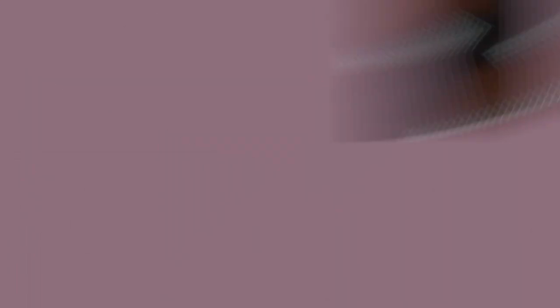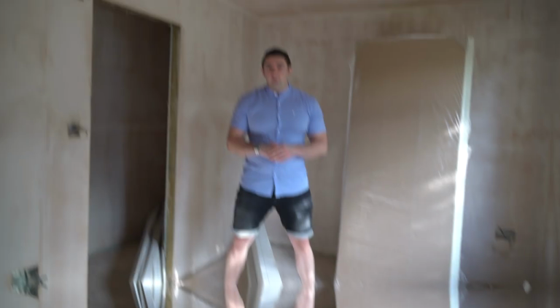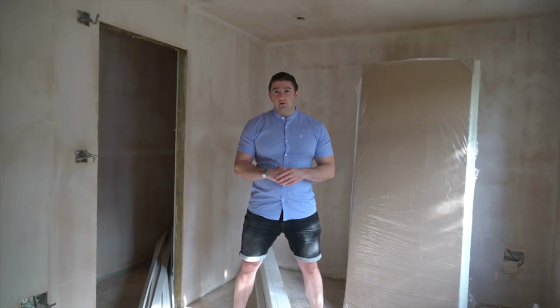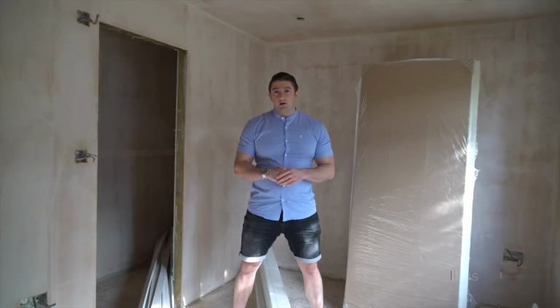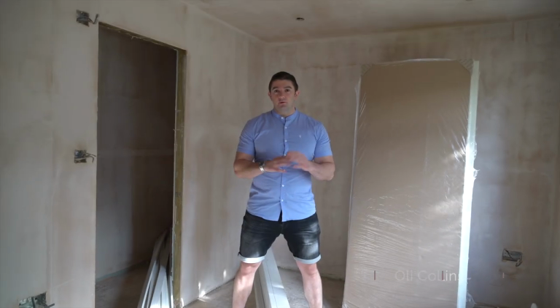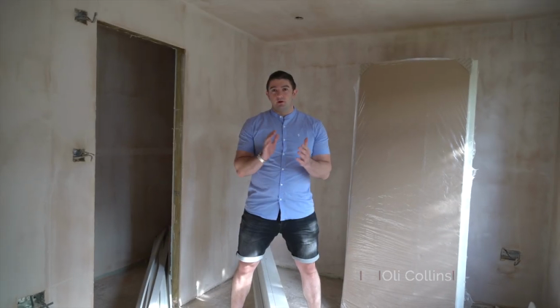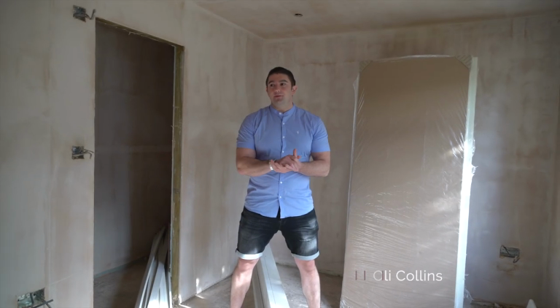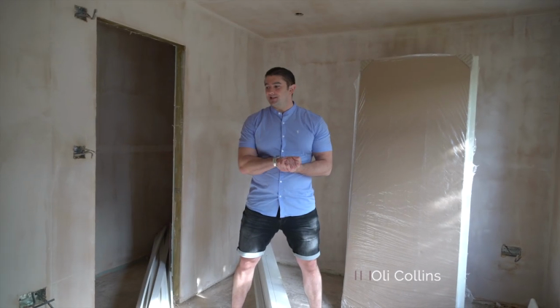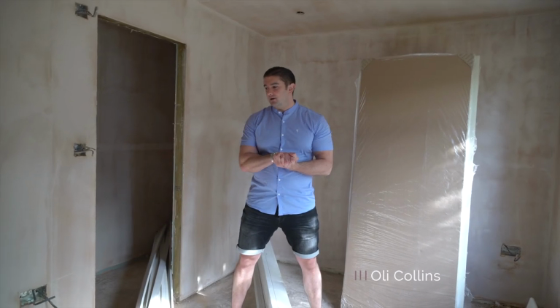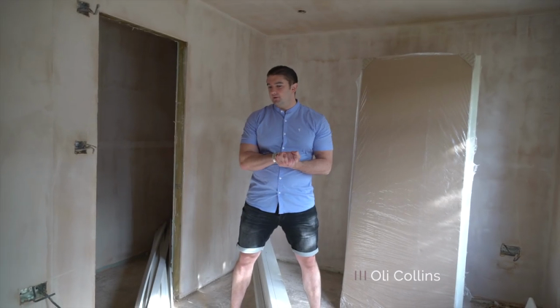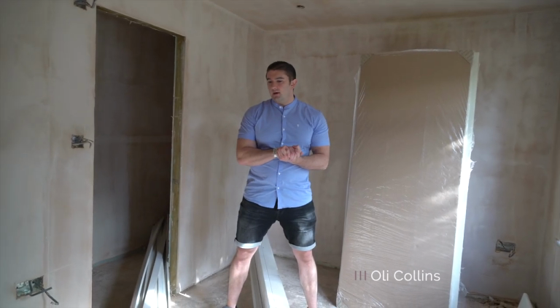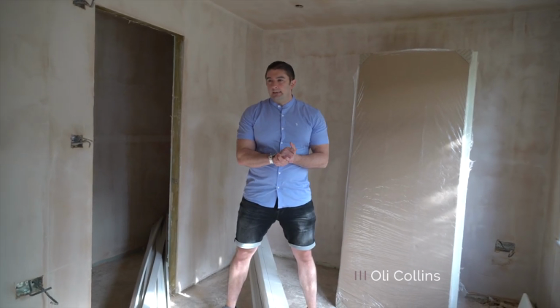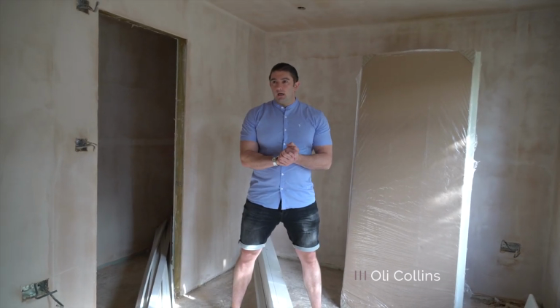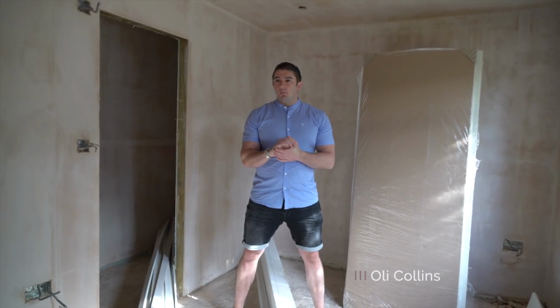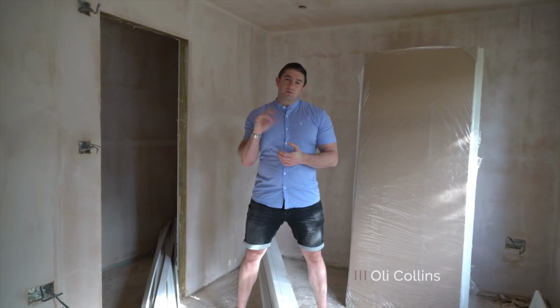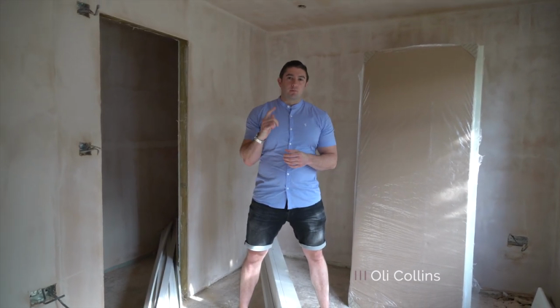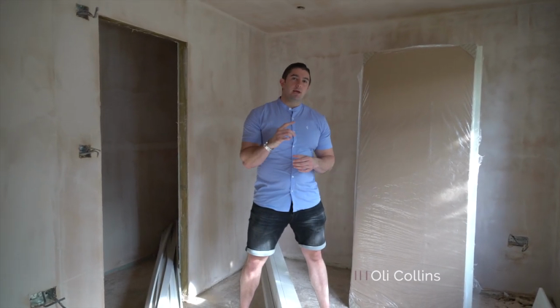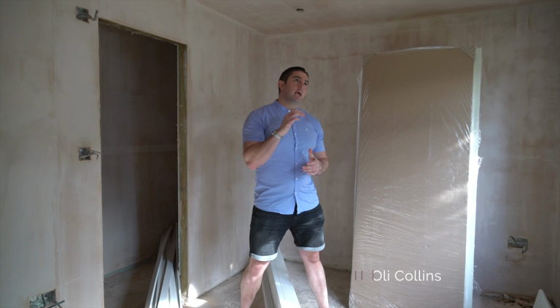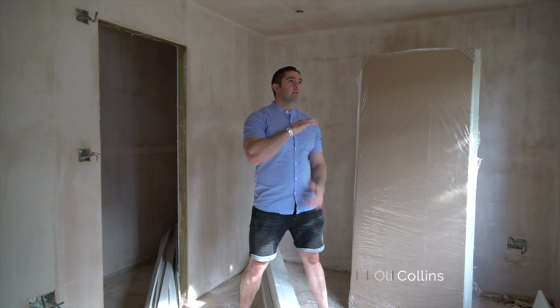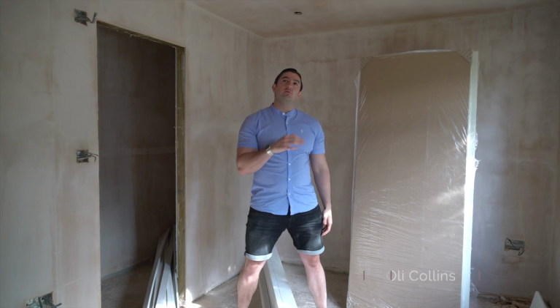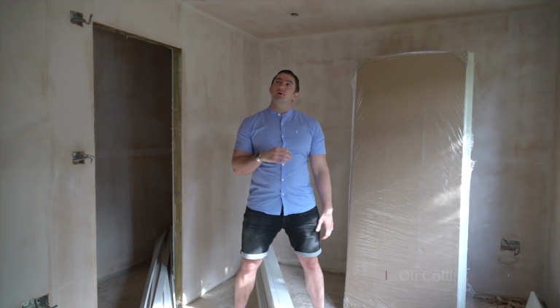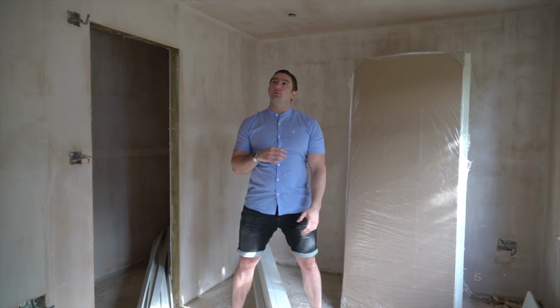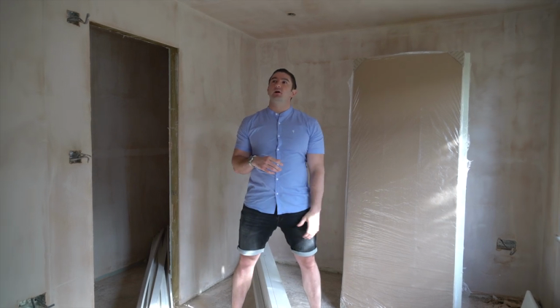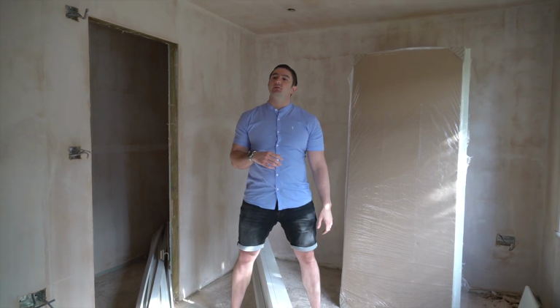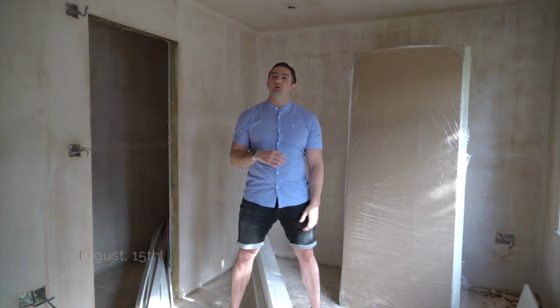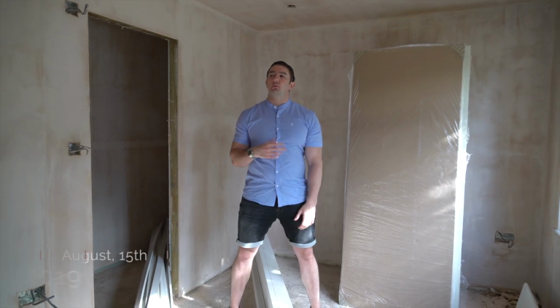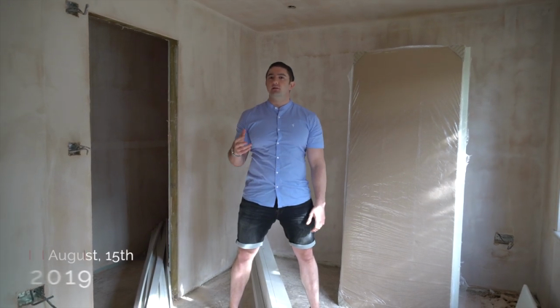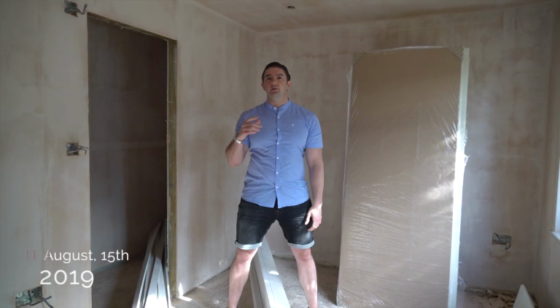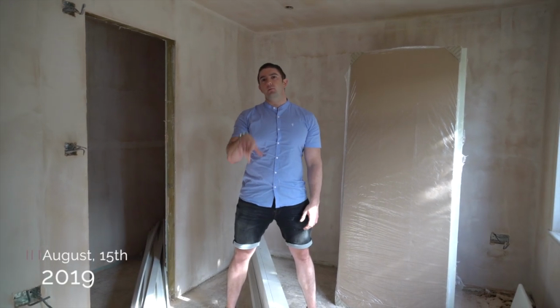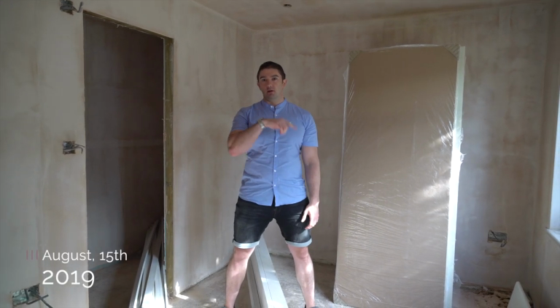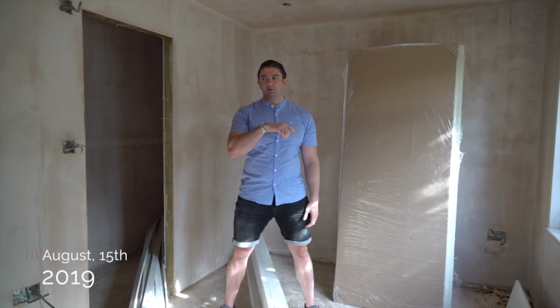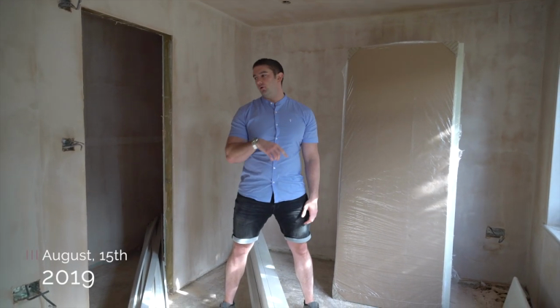Hello everyone, welcome to another update here at ArdenLine. We've just been around the property and everything's pretty much been plastered, so it looks completely different to when we last filmed.